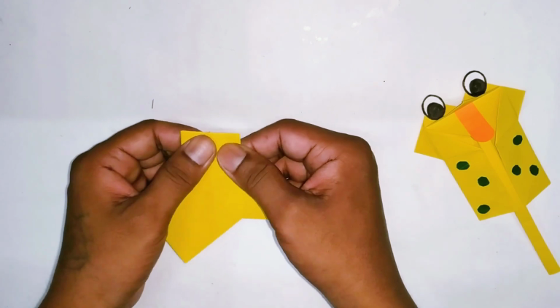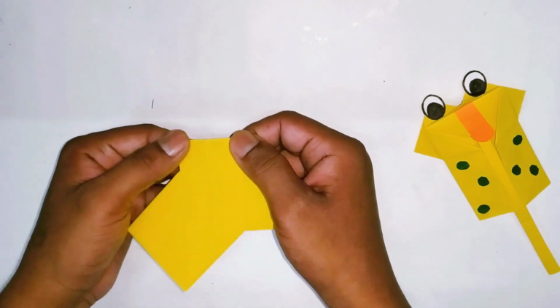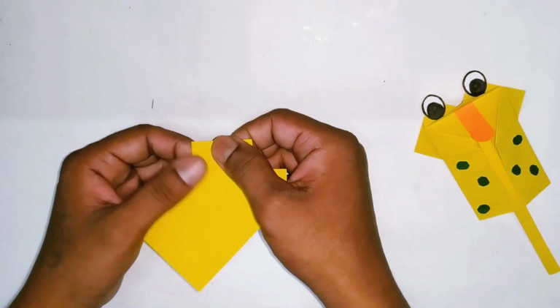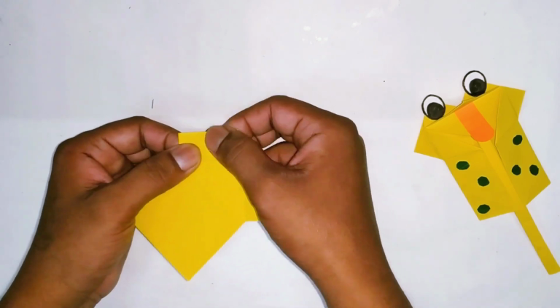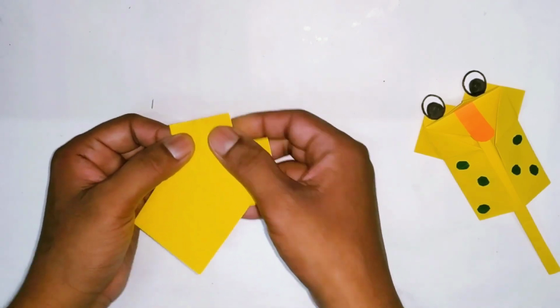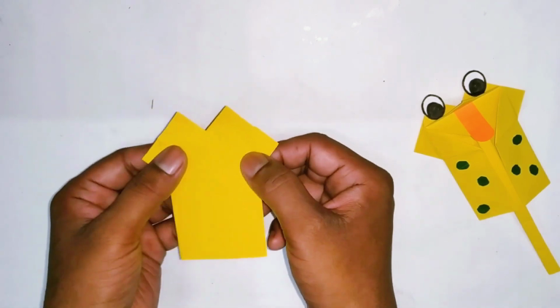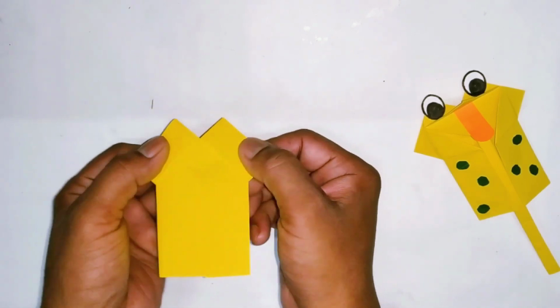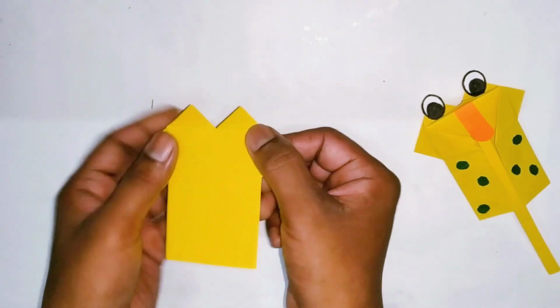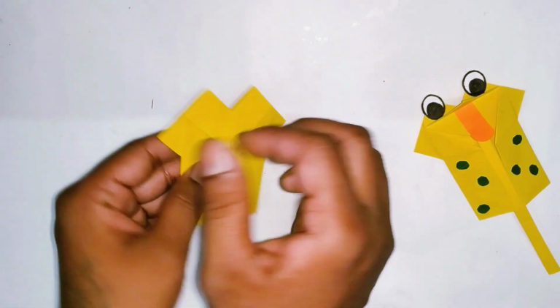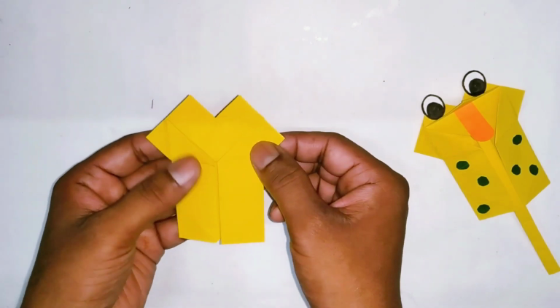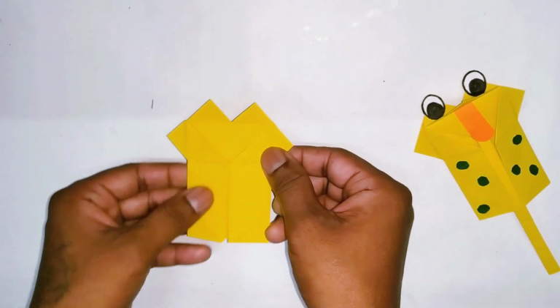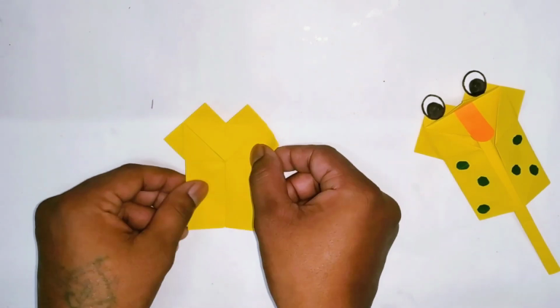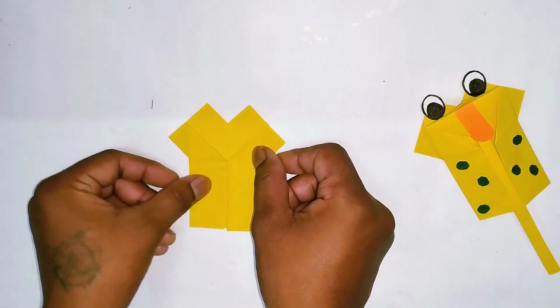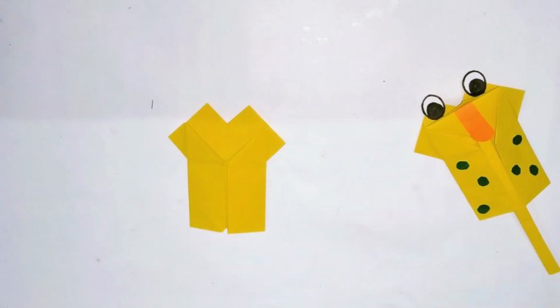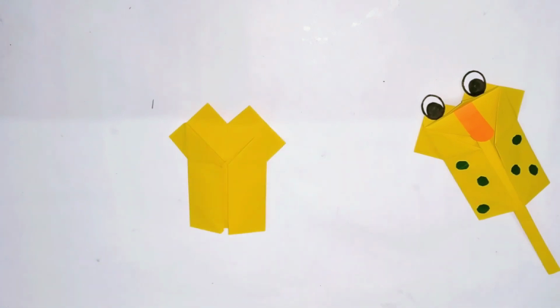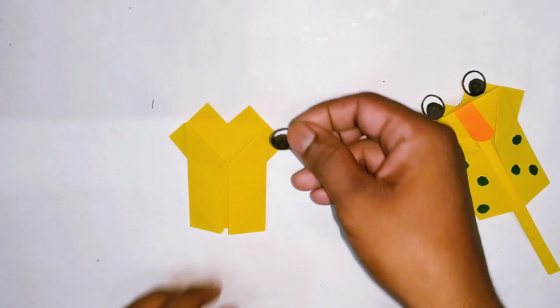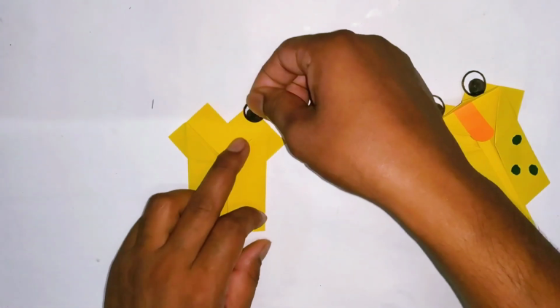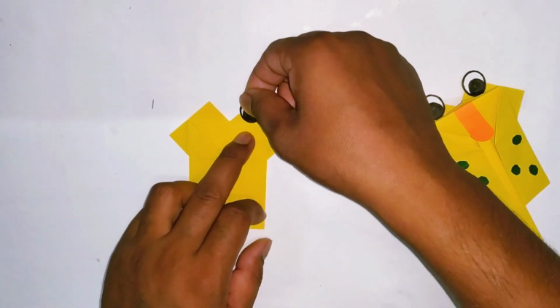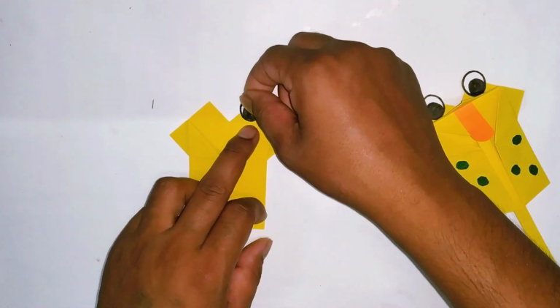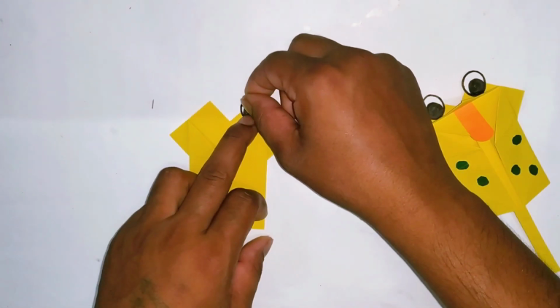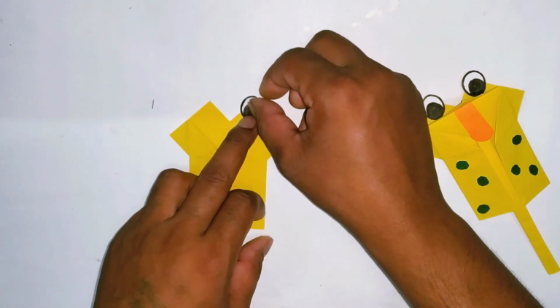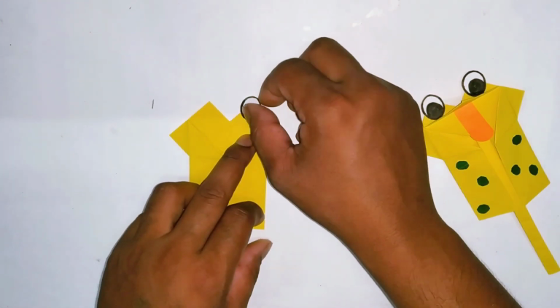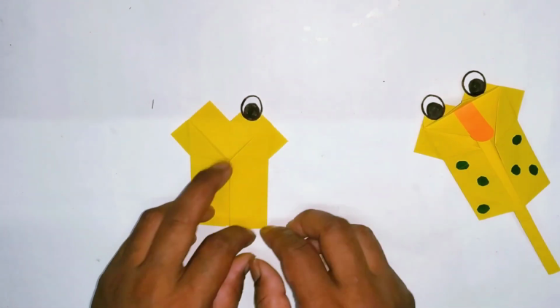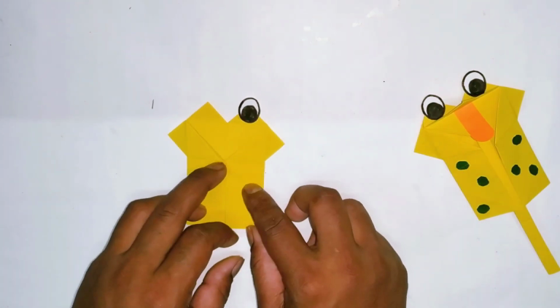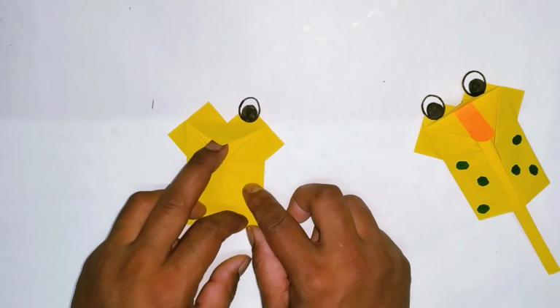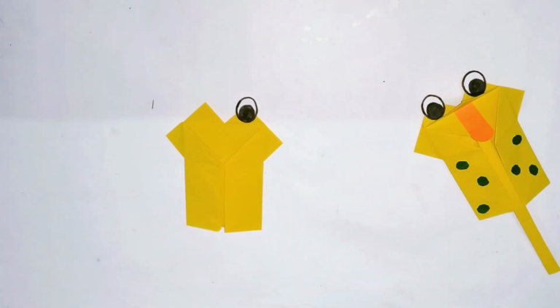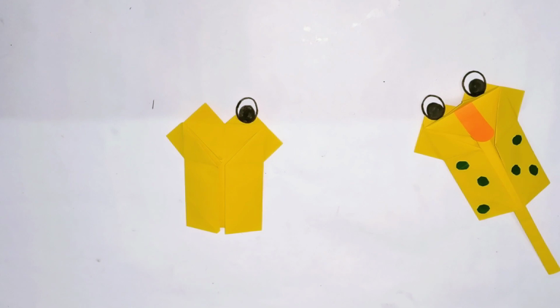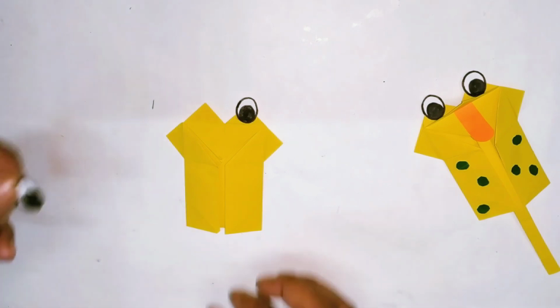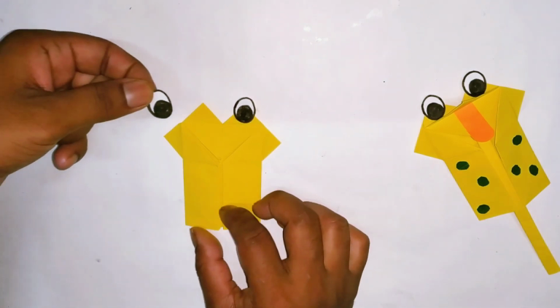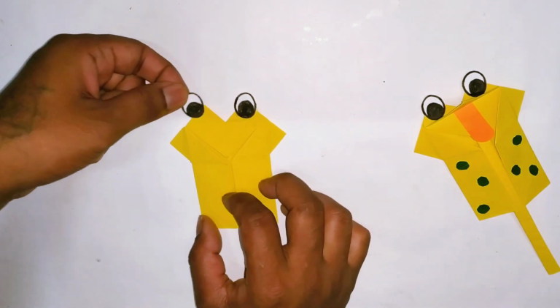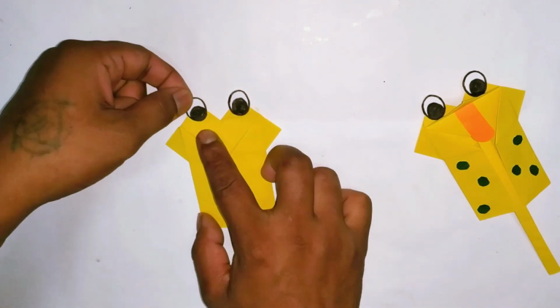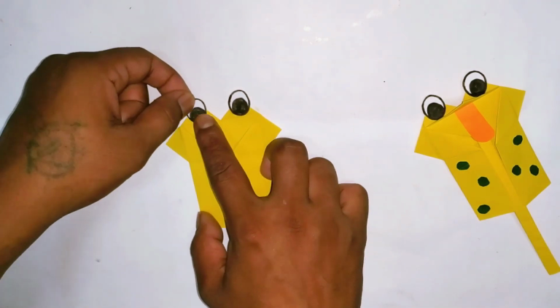Hickory dickory duck, the mouse ran up the clock. The clock struck one, the mouse ran down. Hickory dickory duck. Tick tock, tick tock.